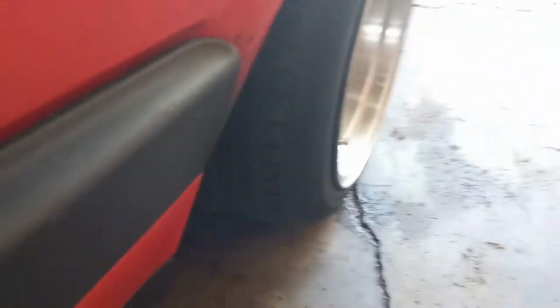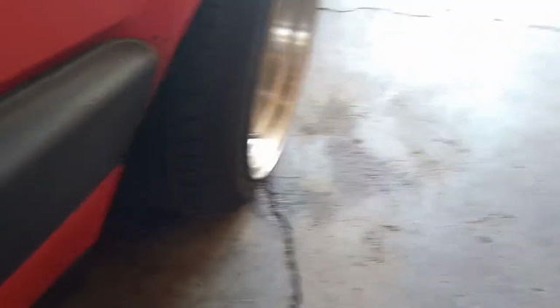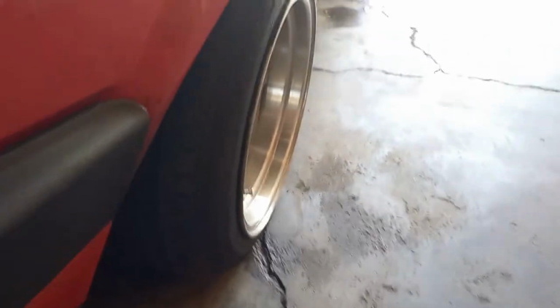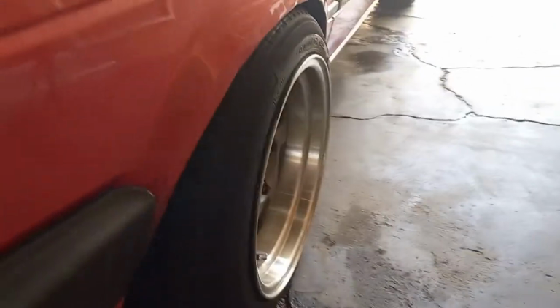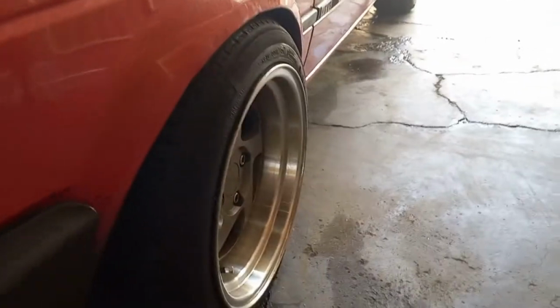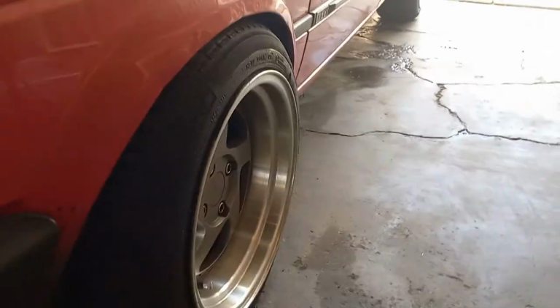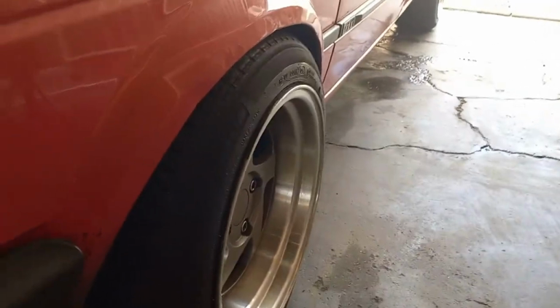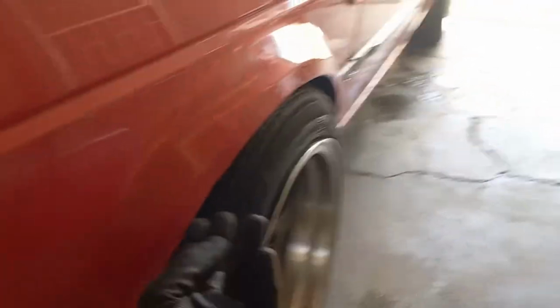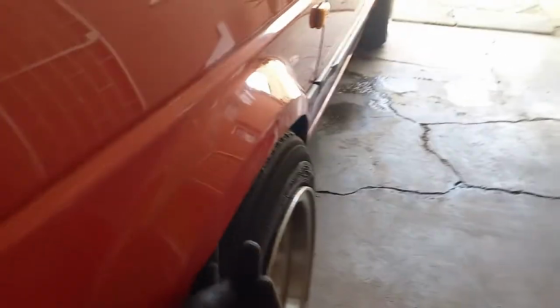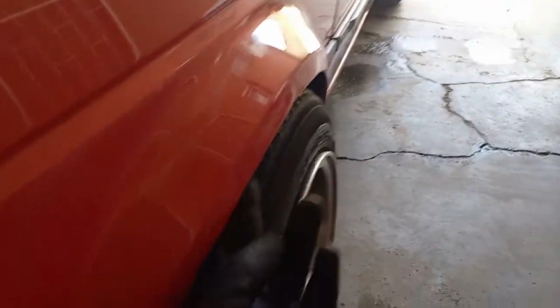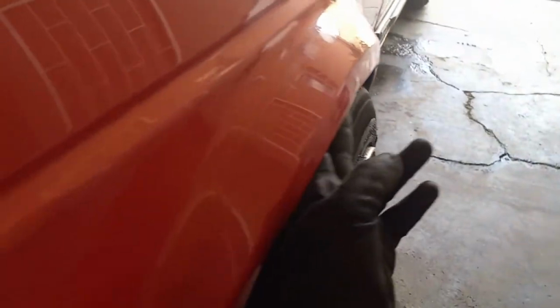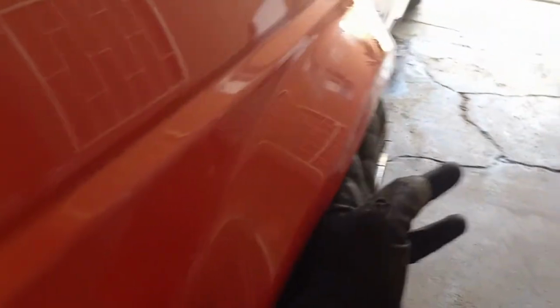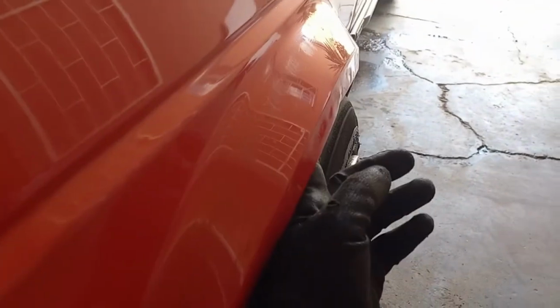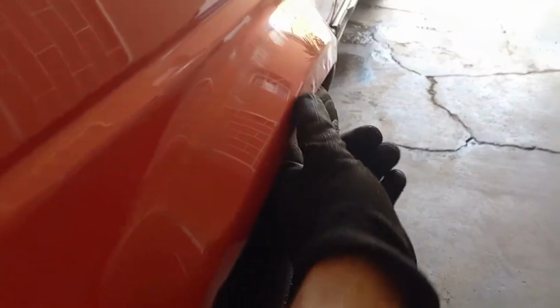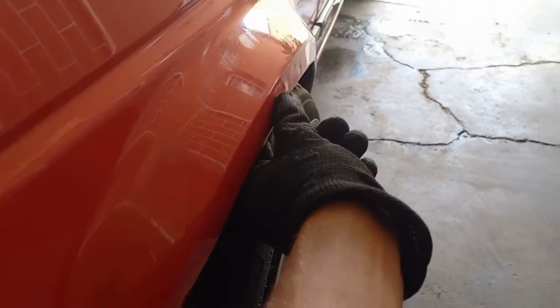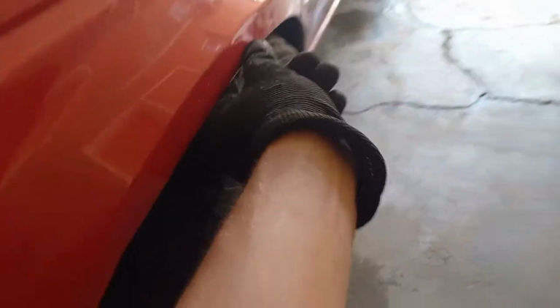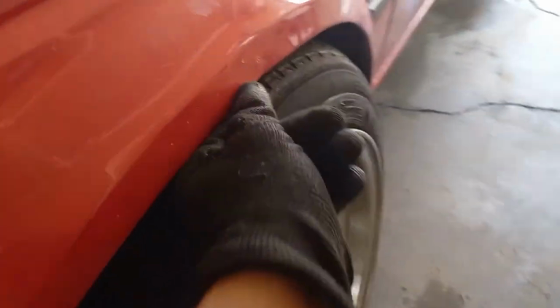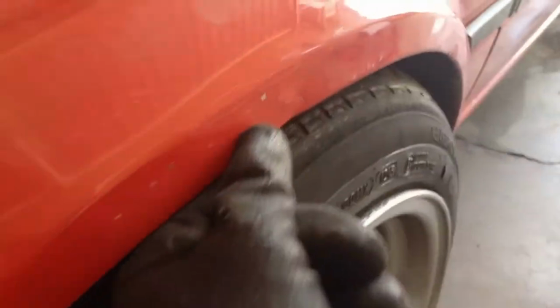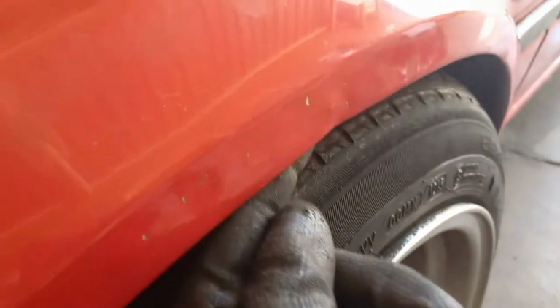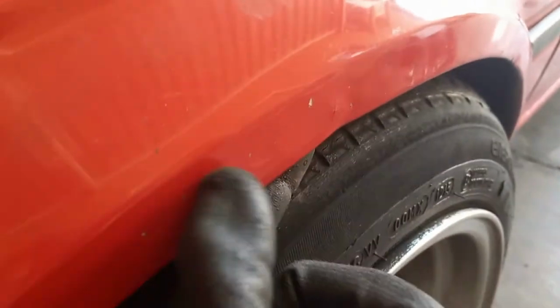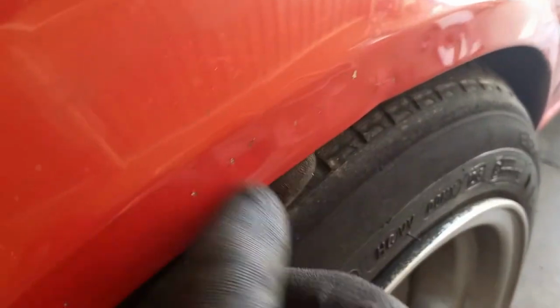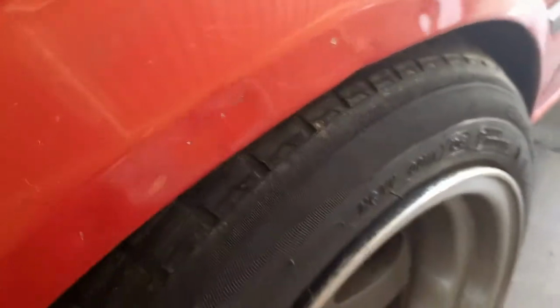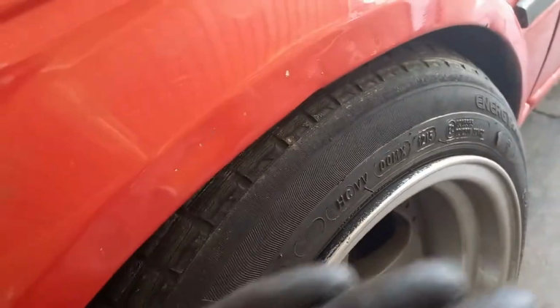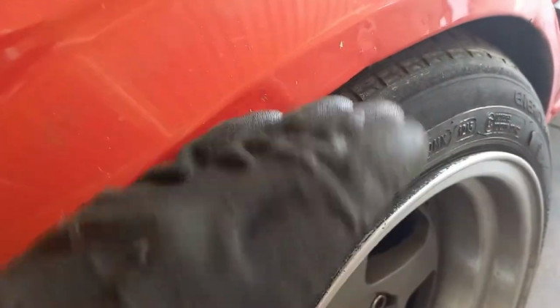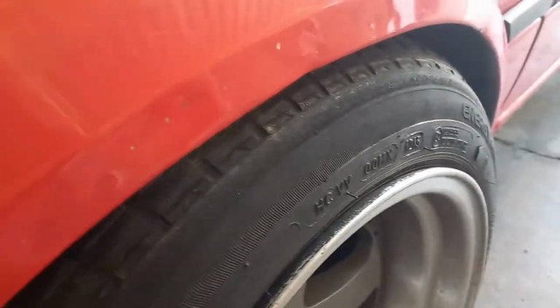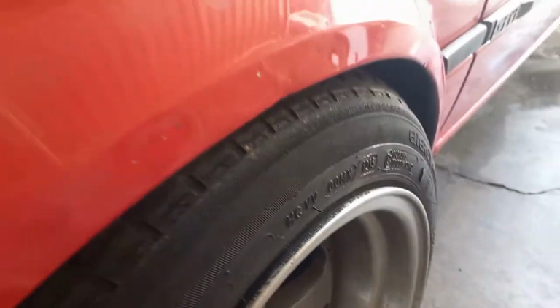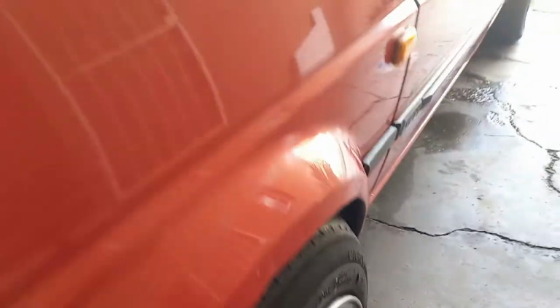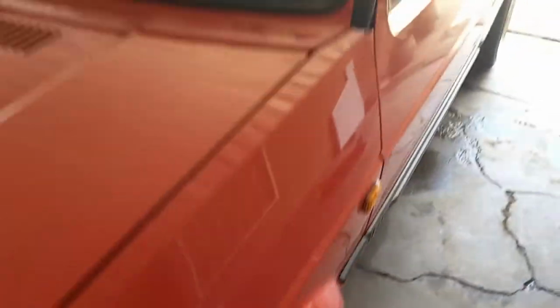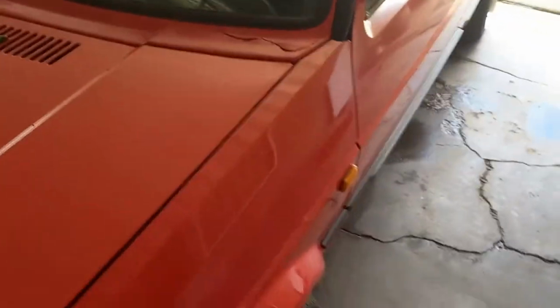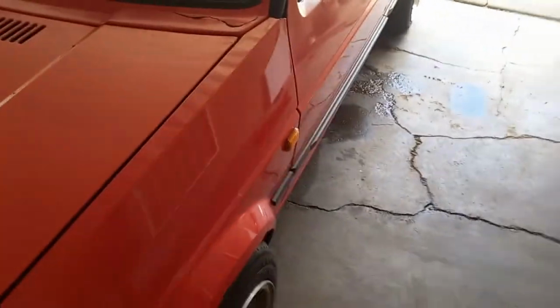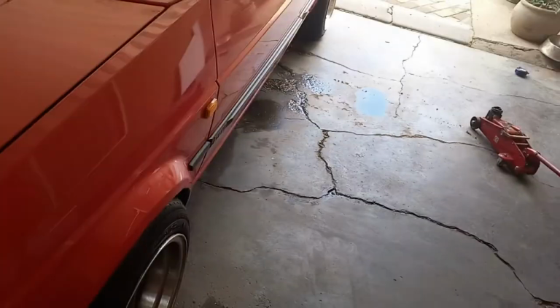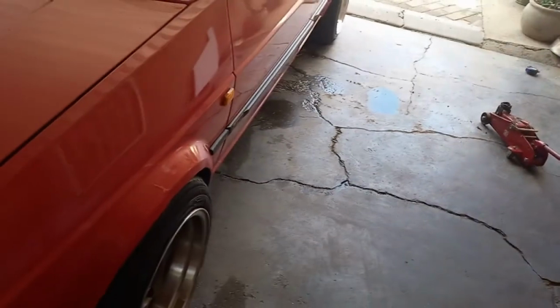The fenders have been rolled by someone previously and they did a terrible job — you can see all those chip marks. I'll have to work on these fenders when I get the car sprayed or when I spray it myself.